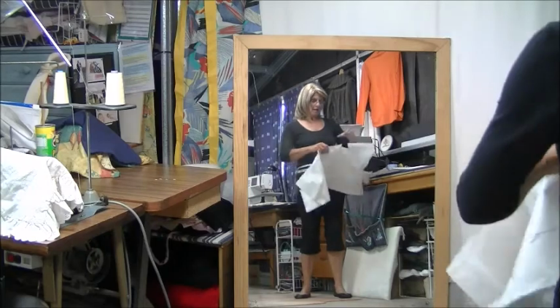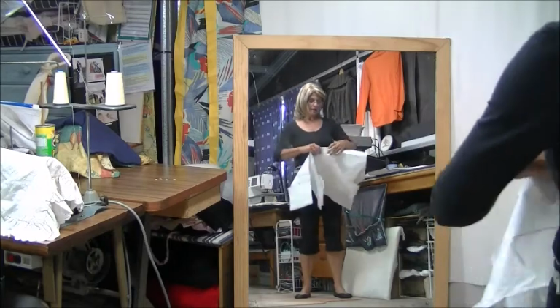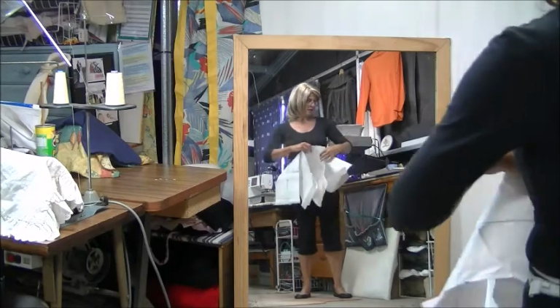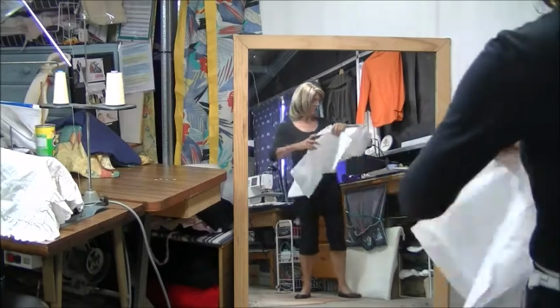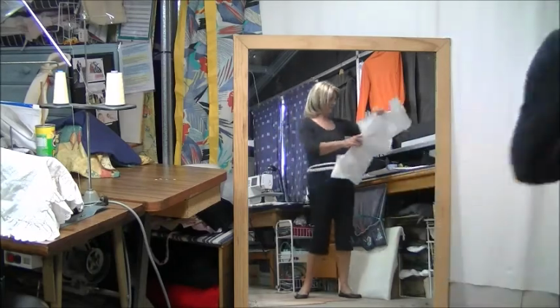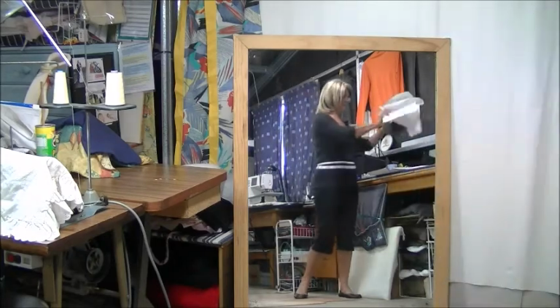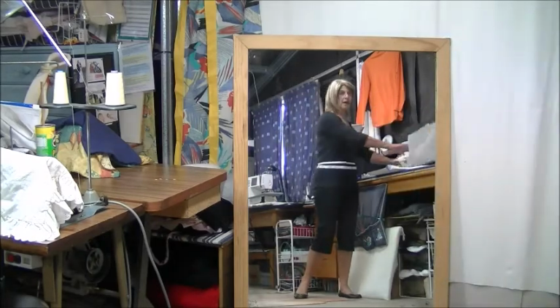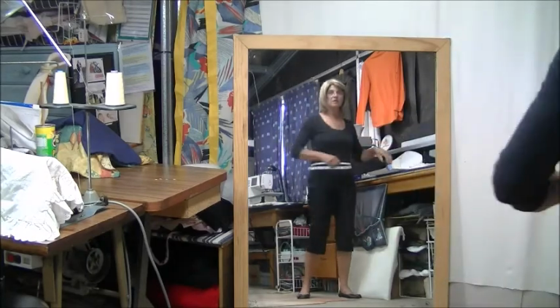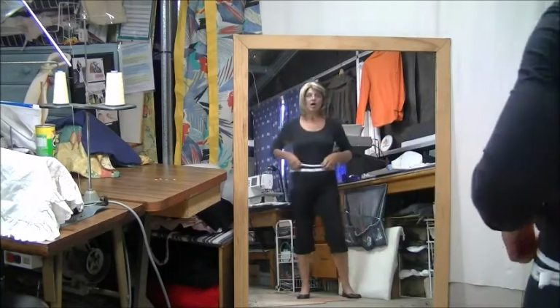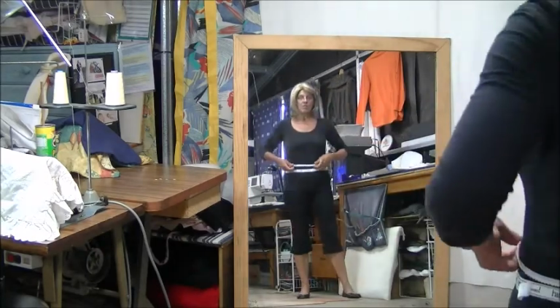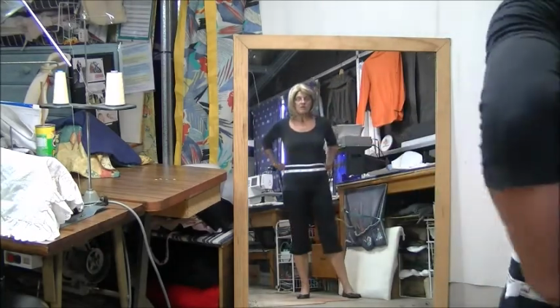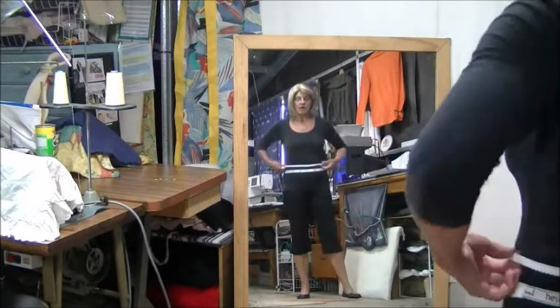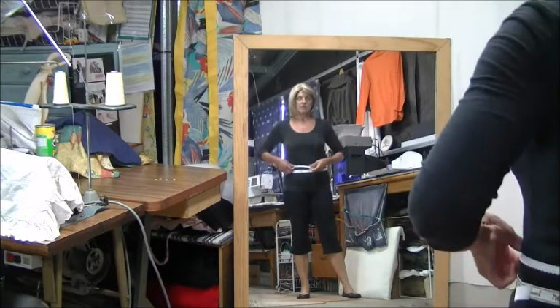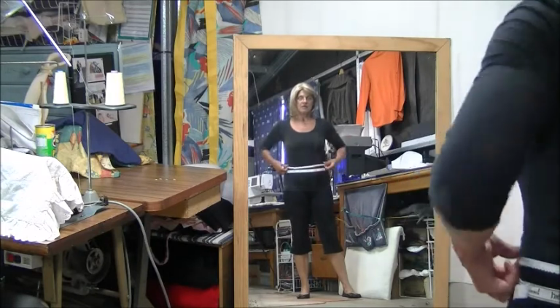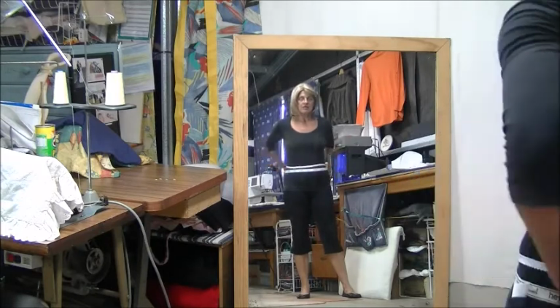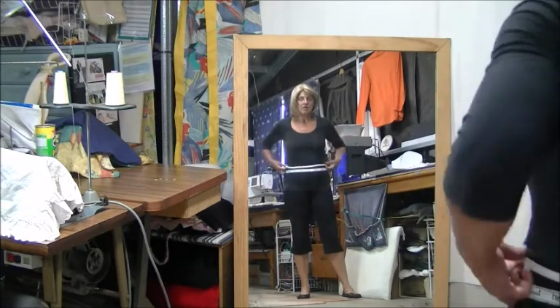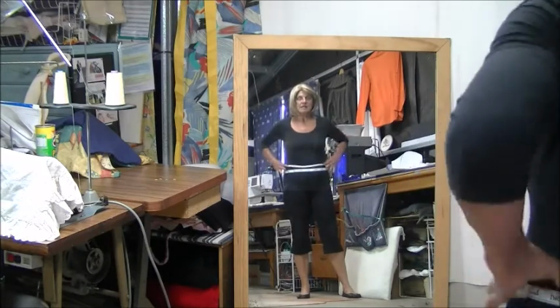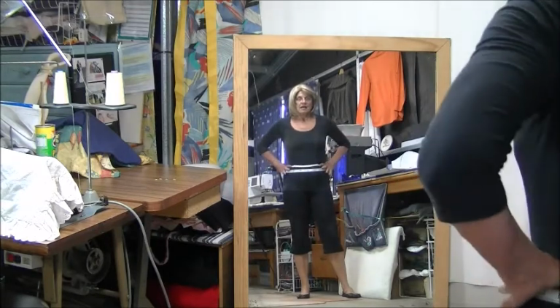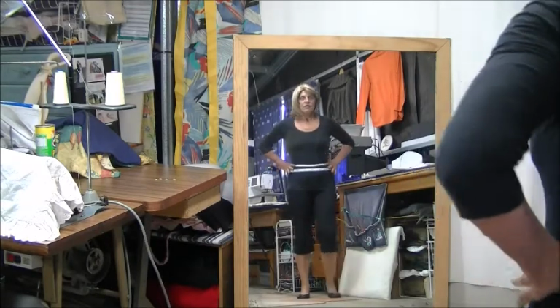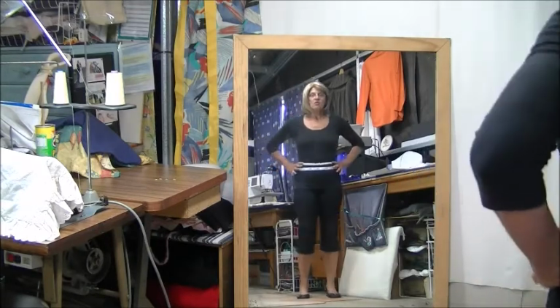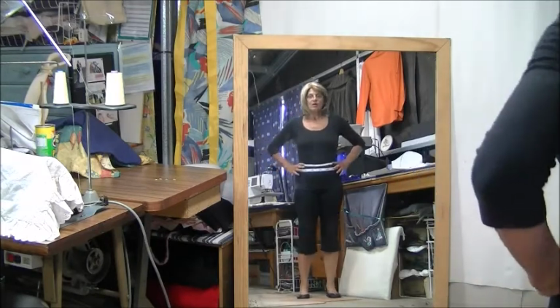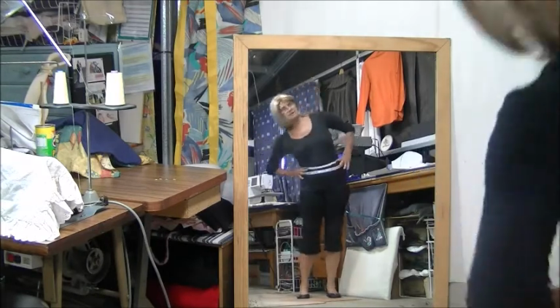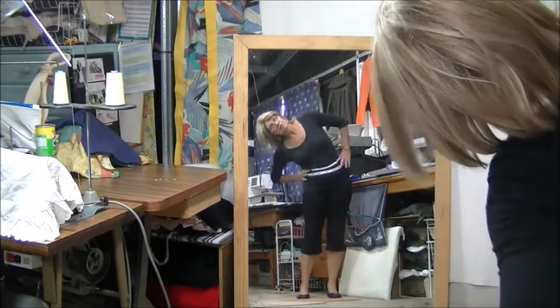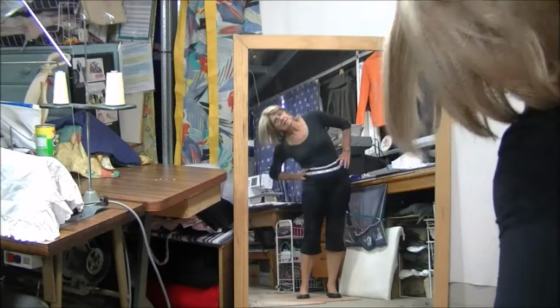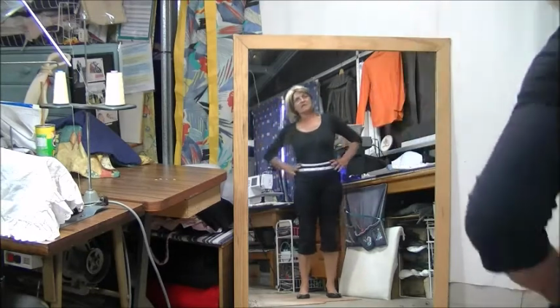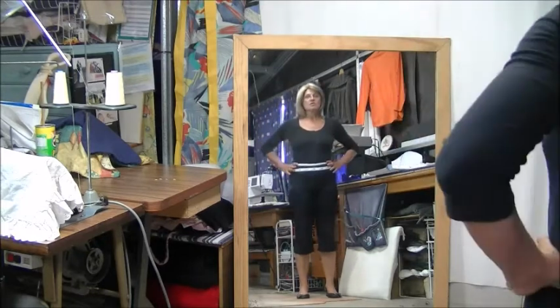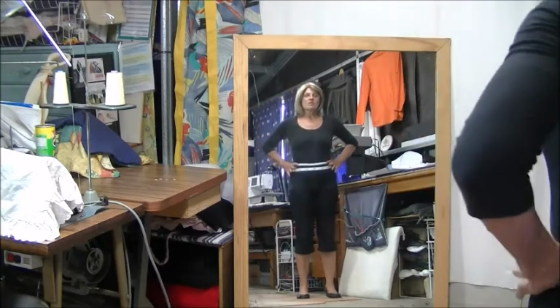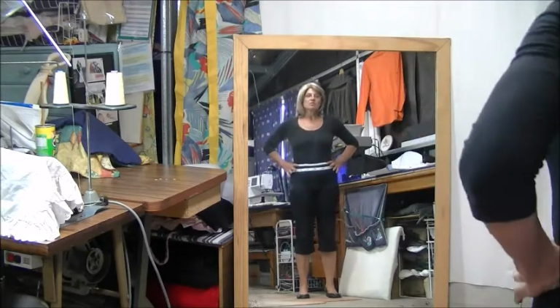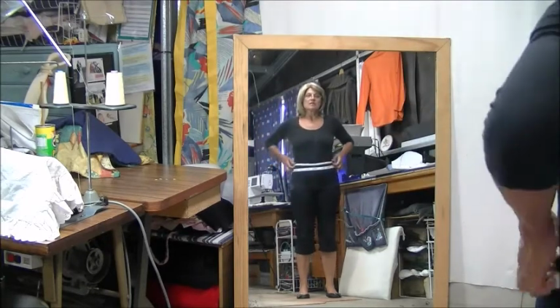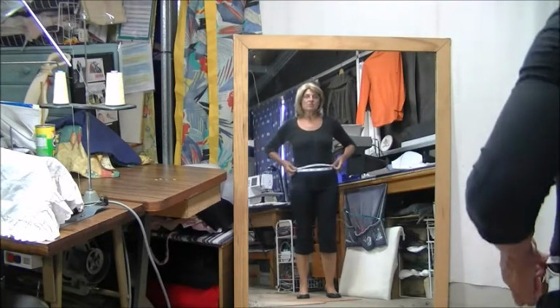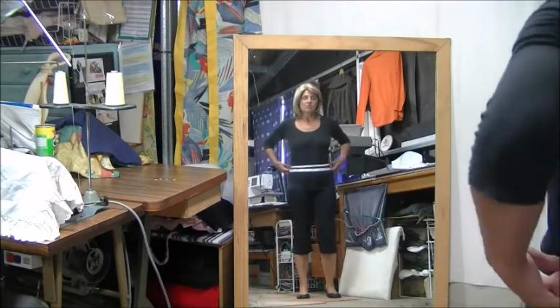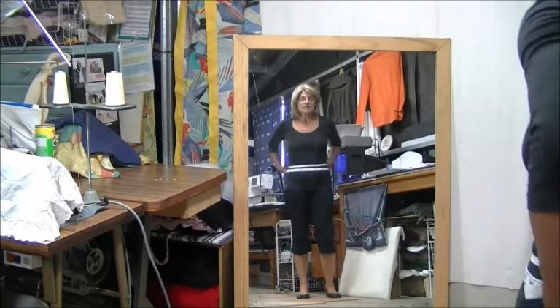Another thing that I do is I actually mark my waist on my actual waistline. So that's my waist. If you don't know where your waist is, just tilt to the side — that natural bend is where your natural waist is.